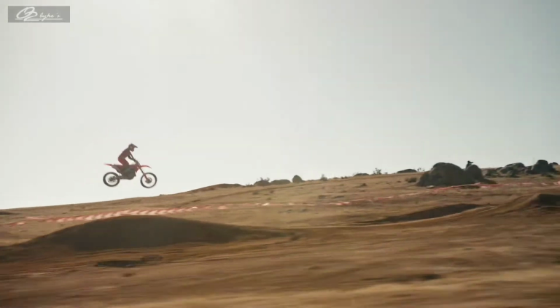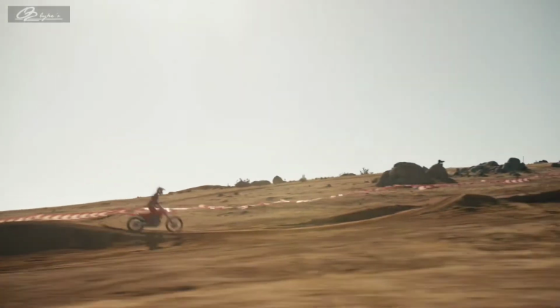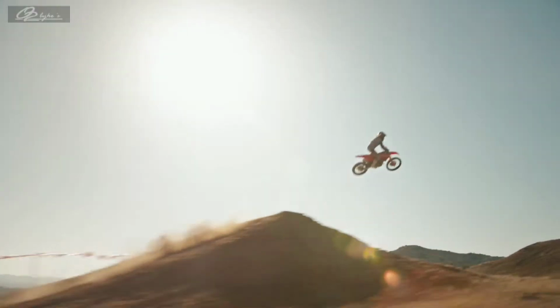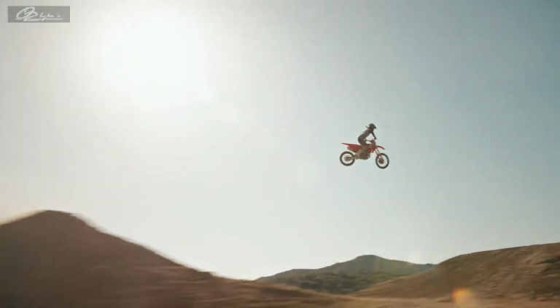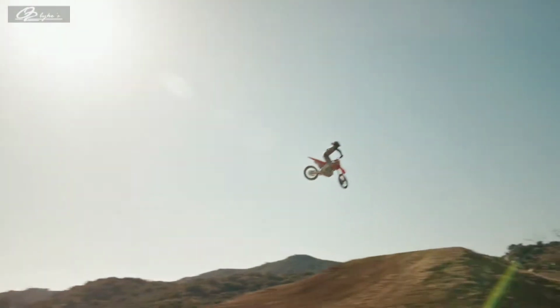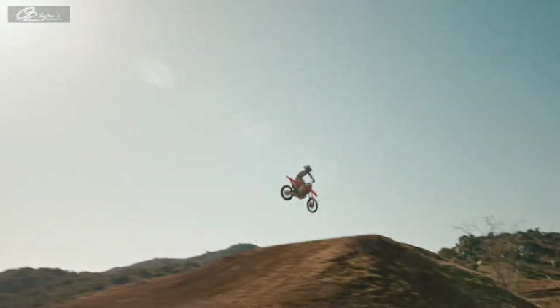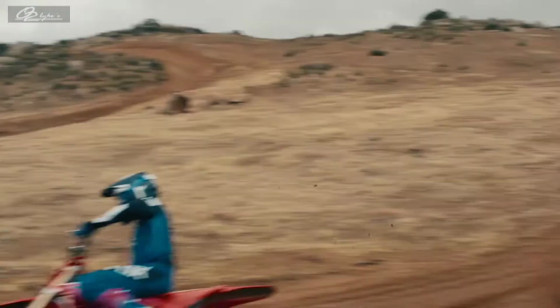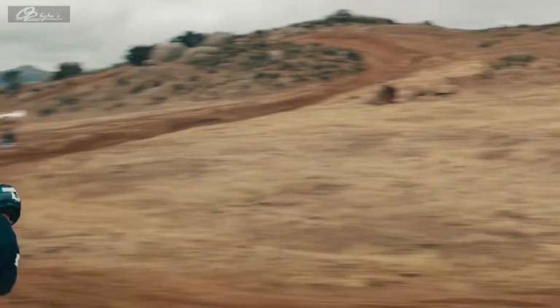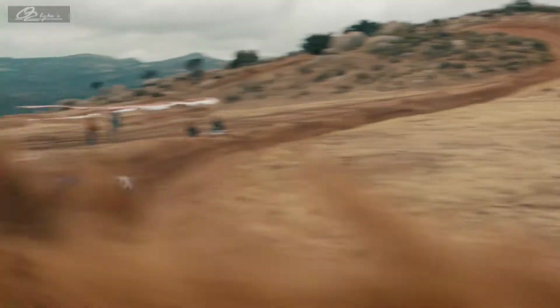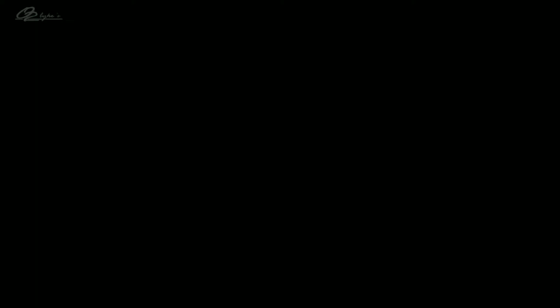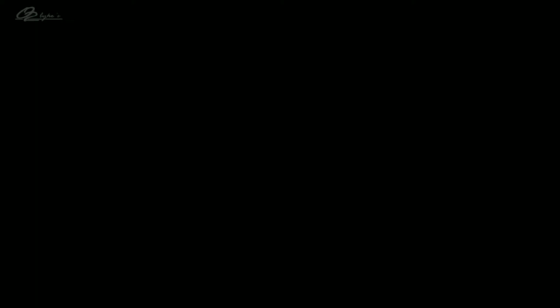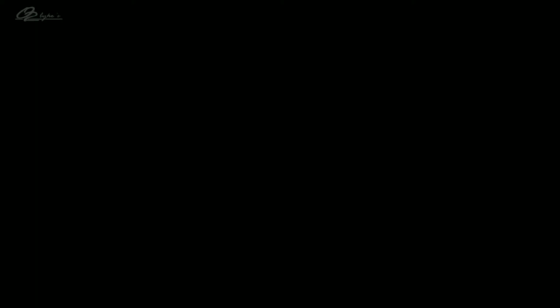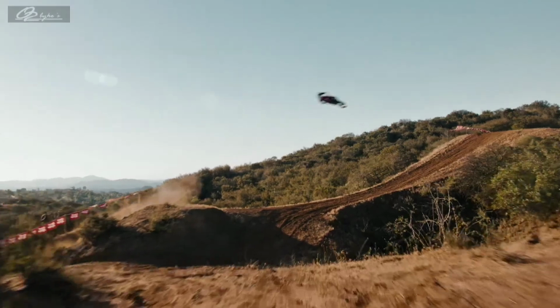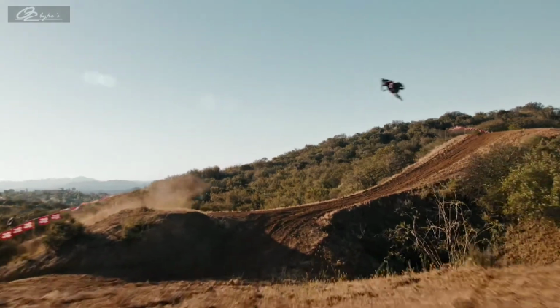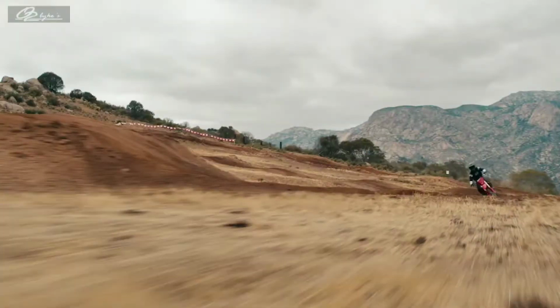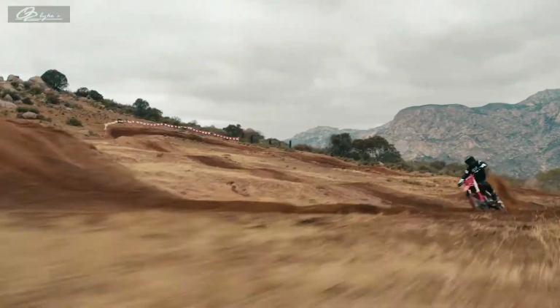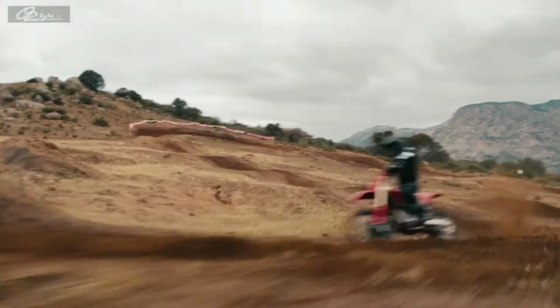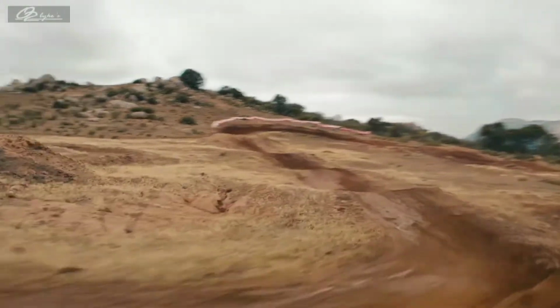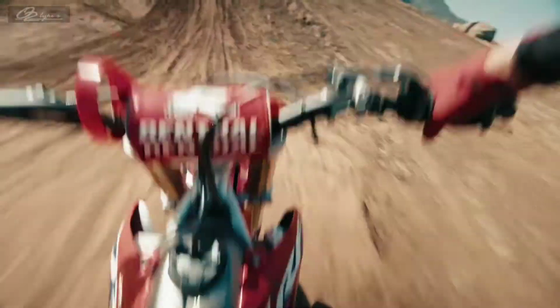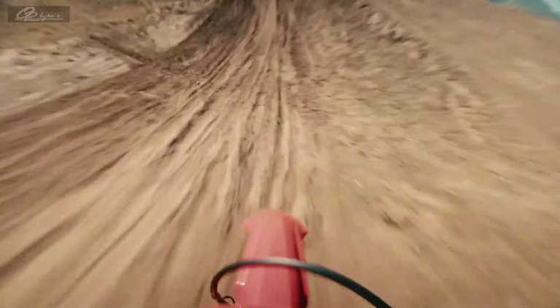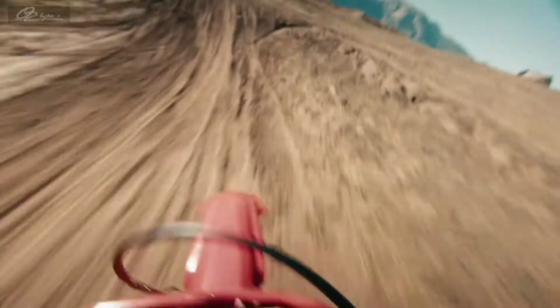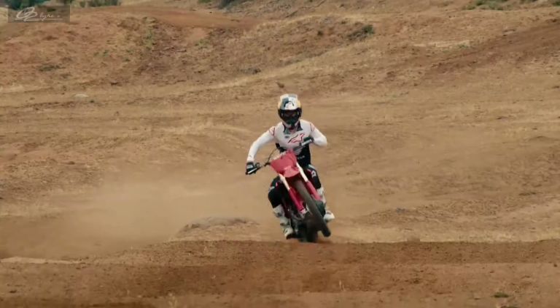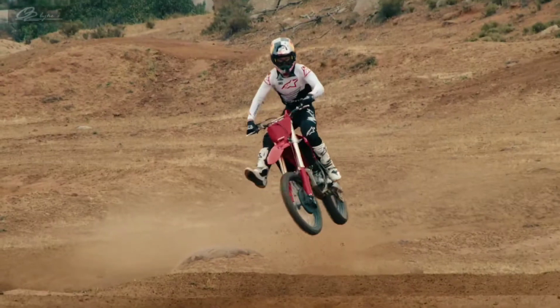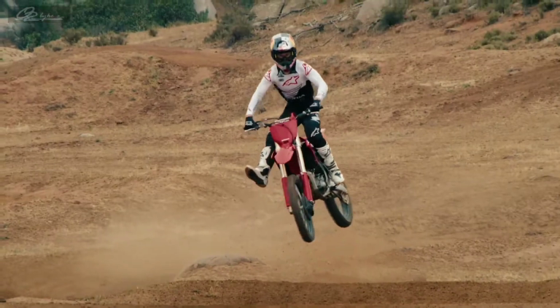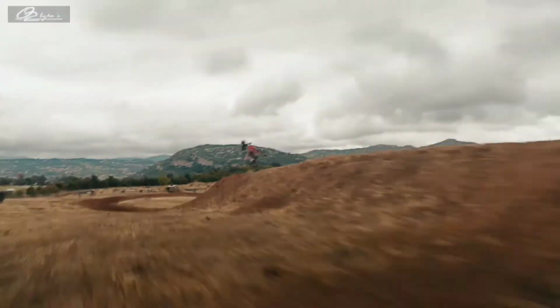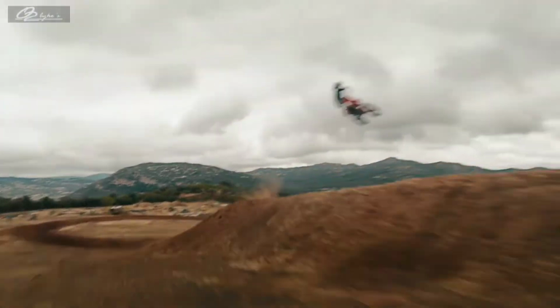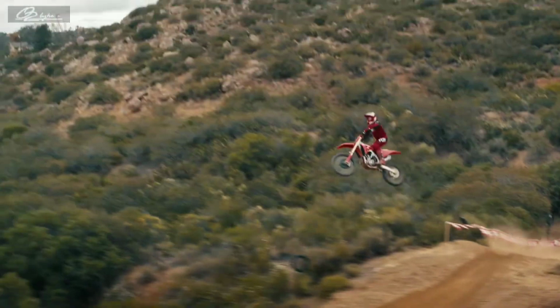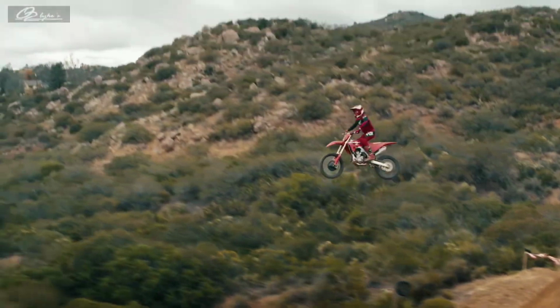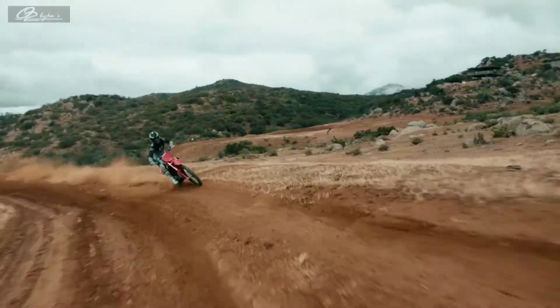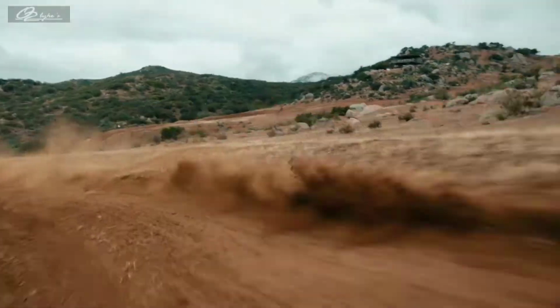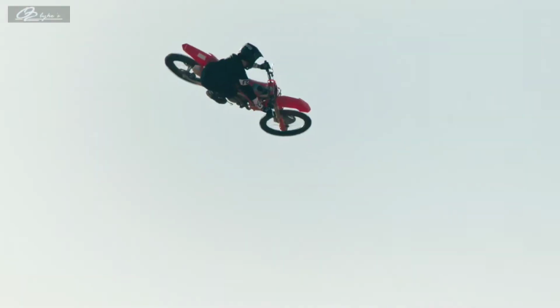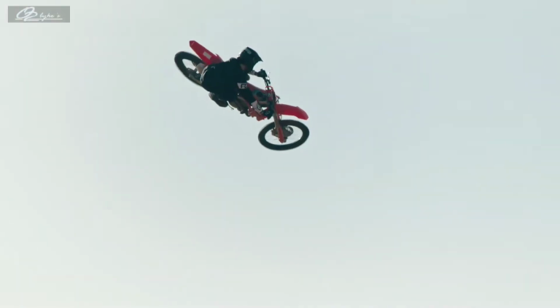The new CRF250R — lighter, faster, stronger. Ready to help you find your edge.